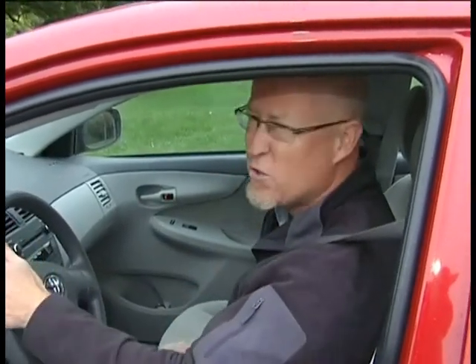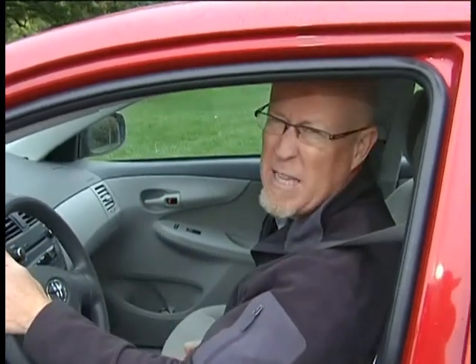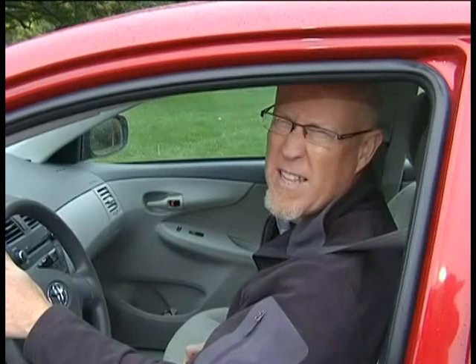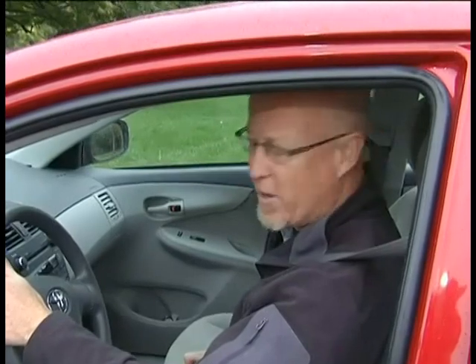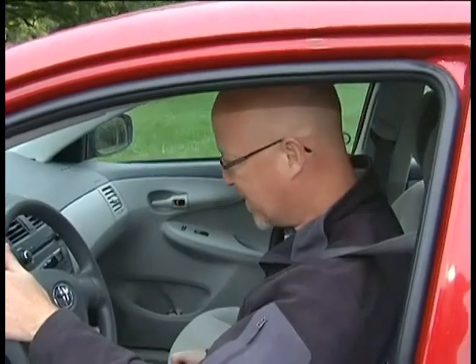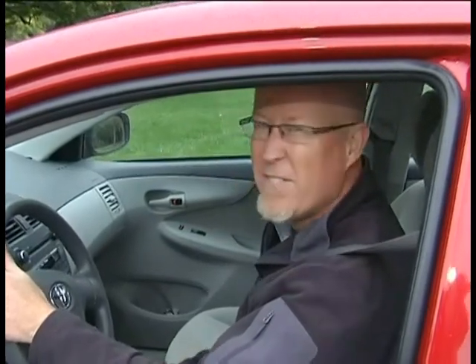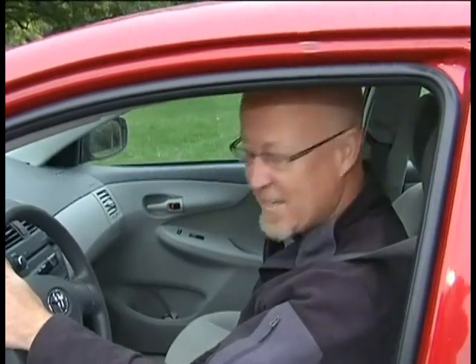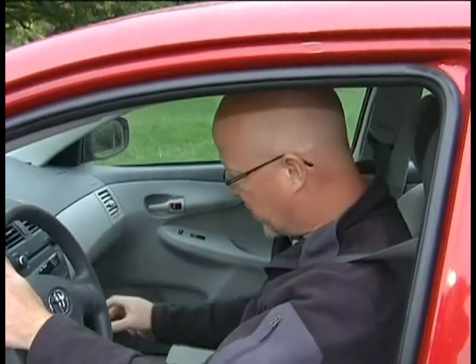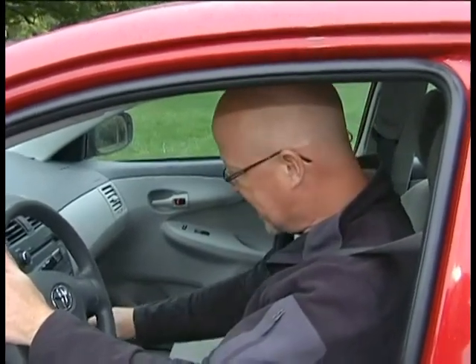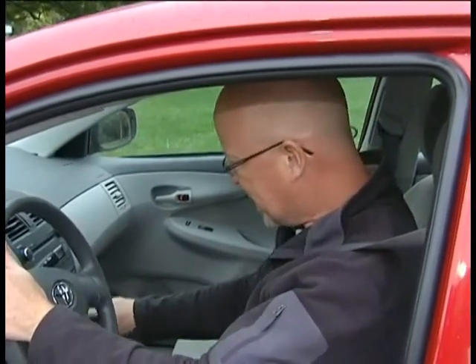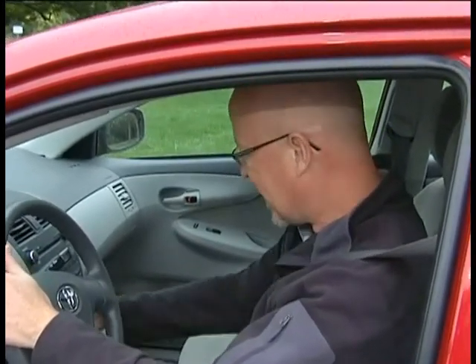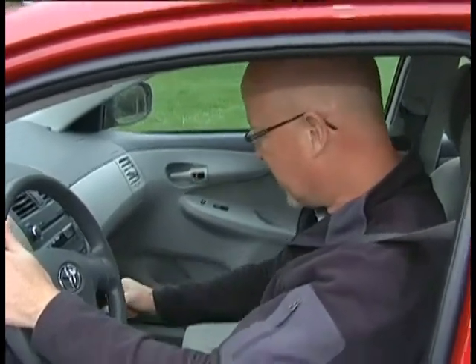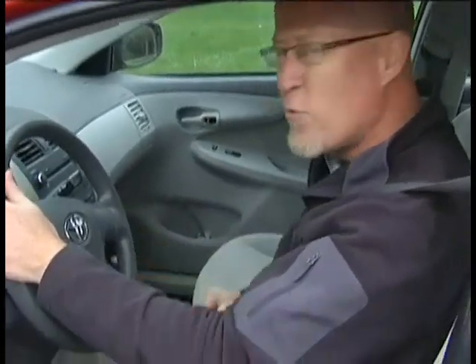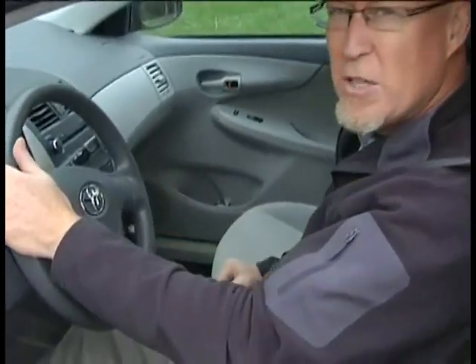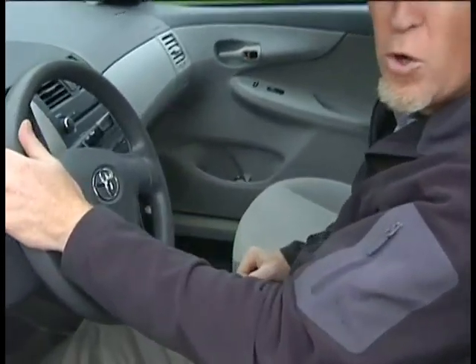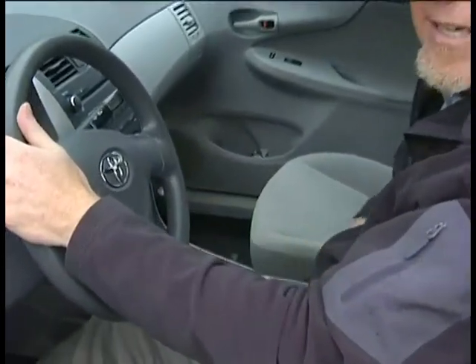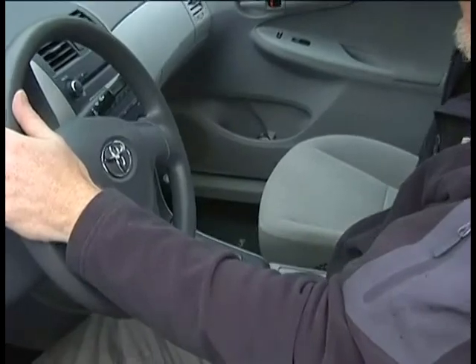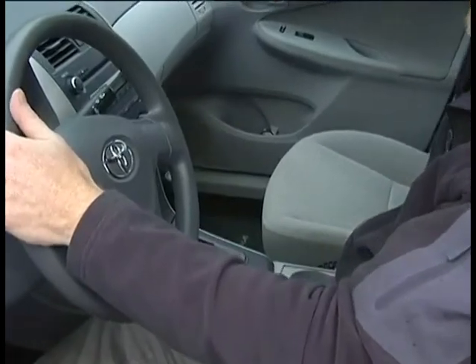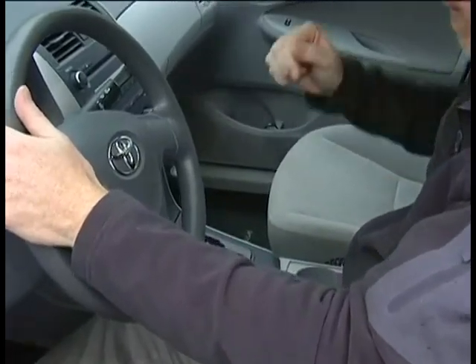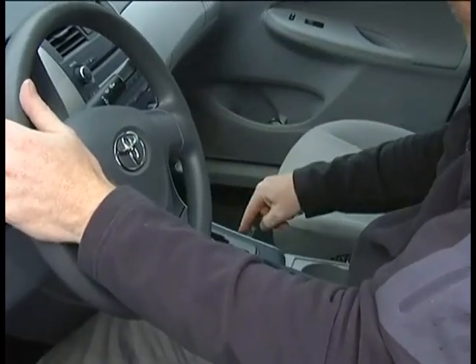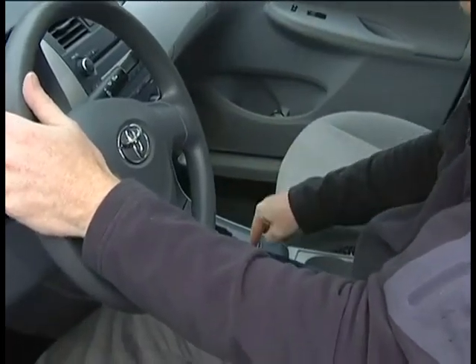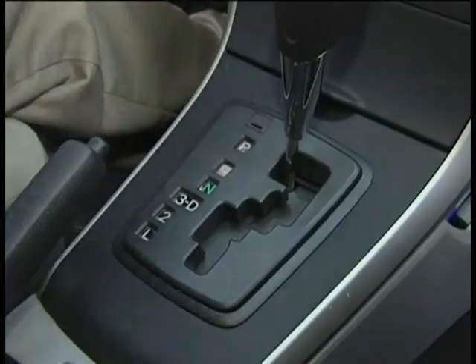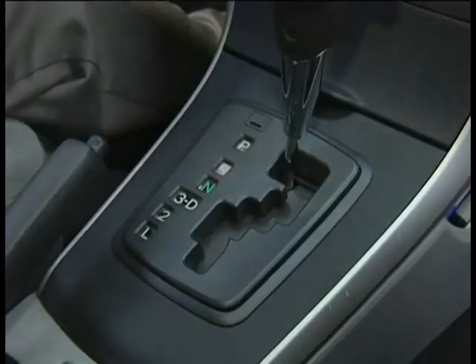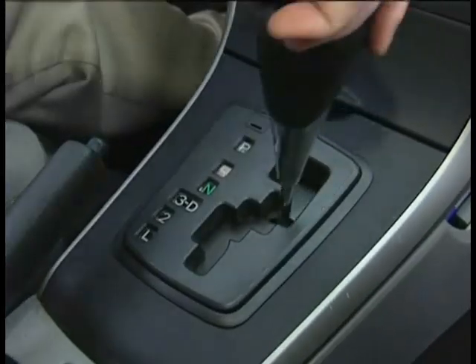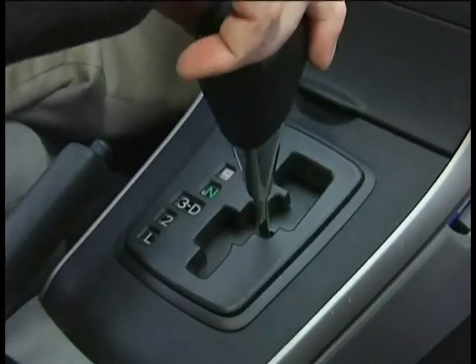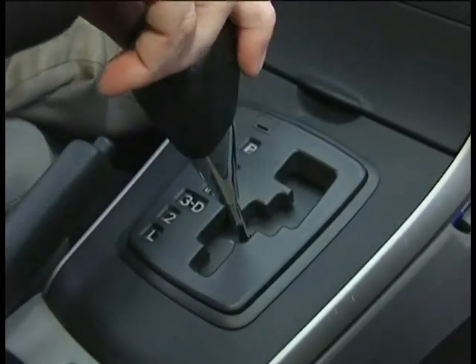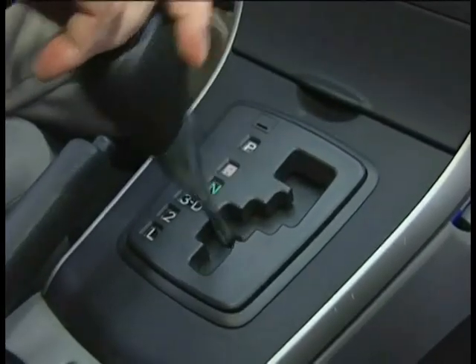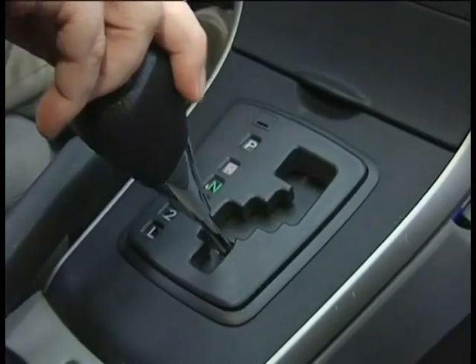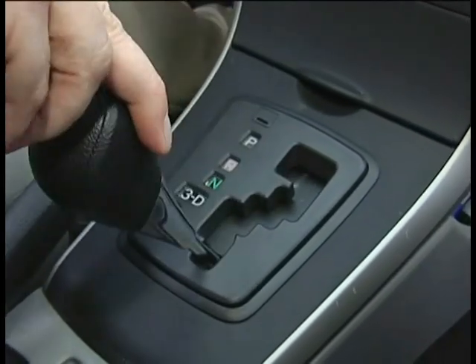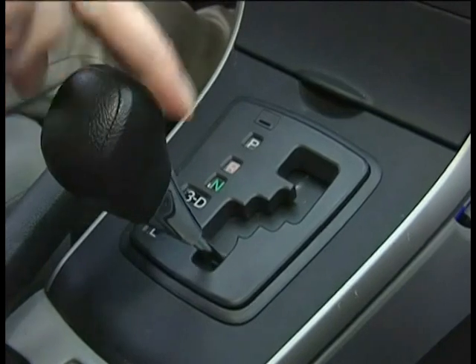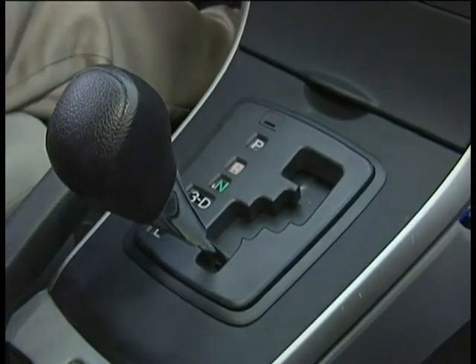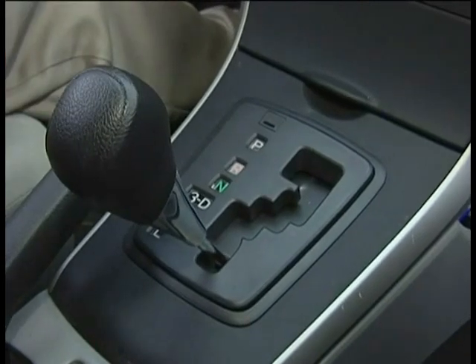If that doesn't work, take your gear selector and drop it into a lower gear. By putting it into a lower gear, like right down into low, it's a lot easier to slow the car right down.